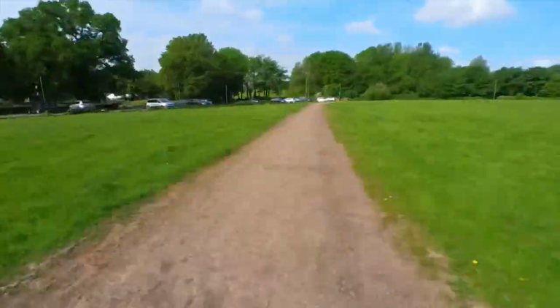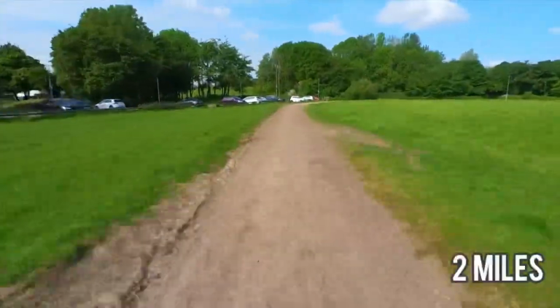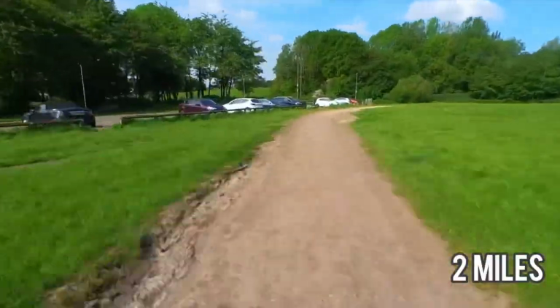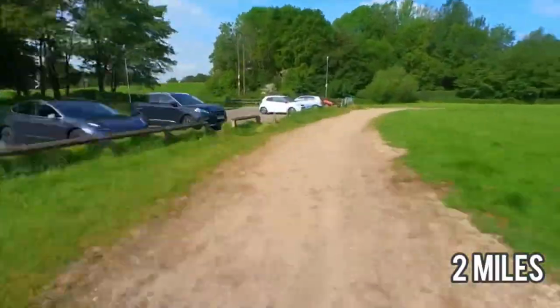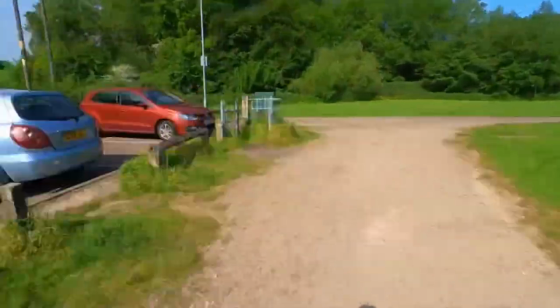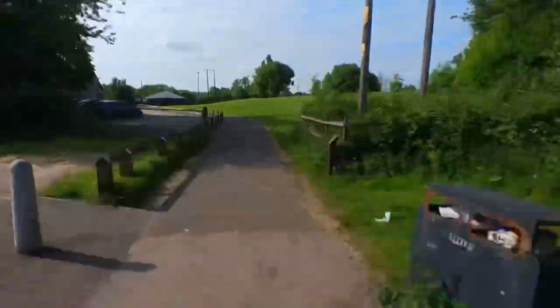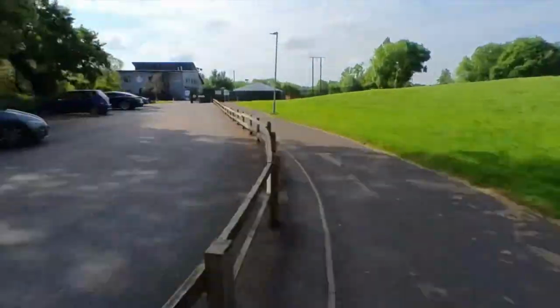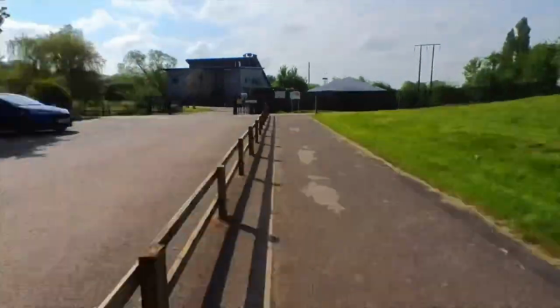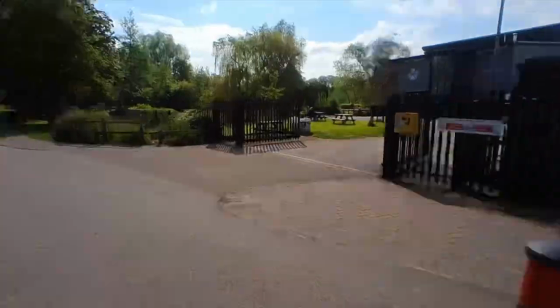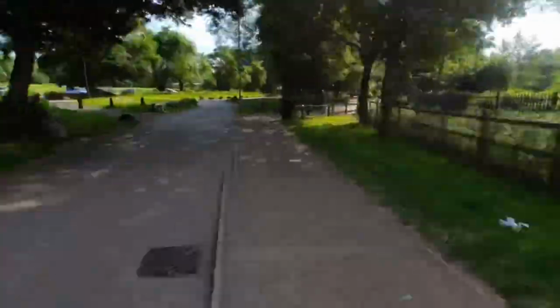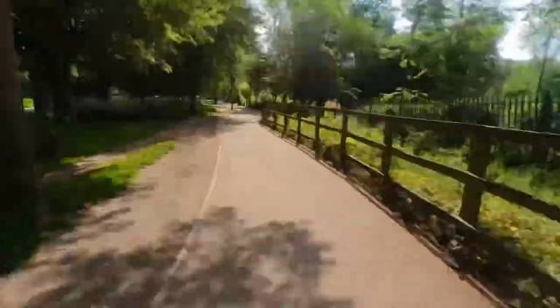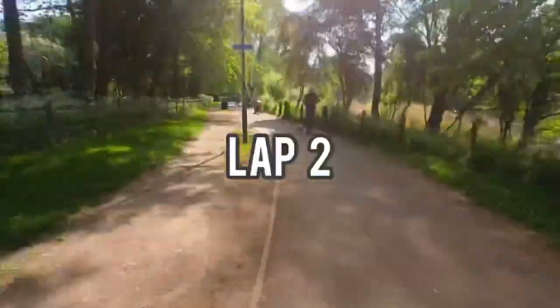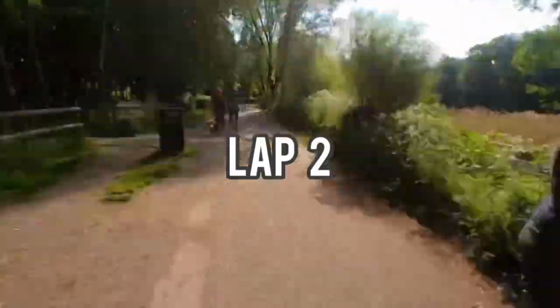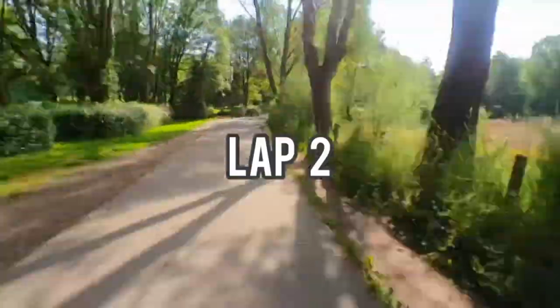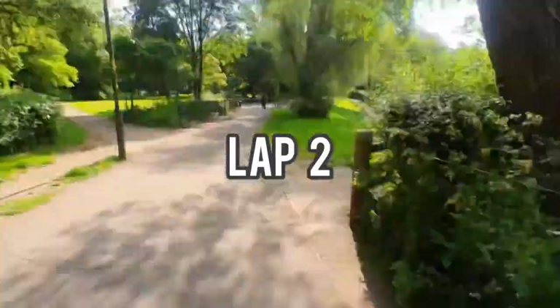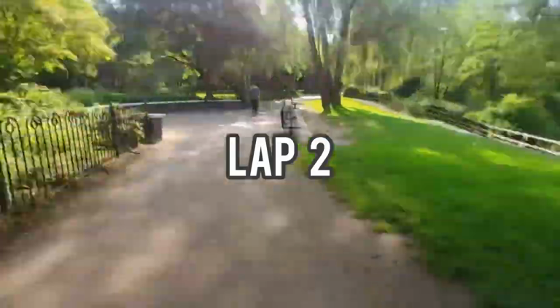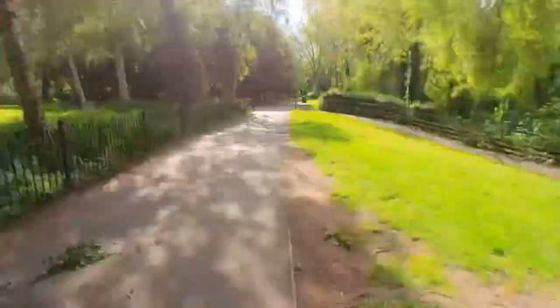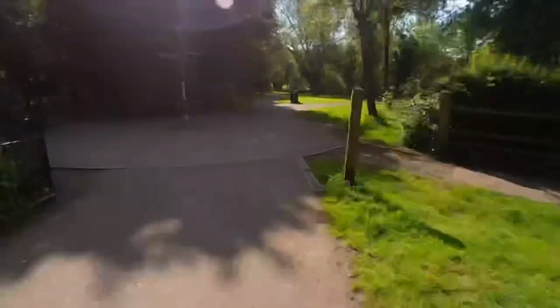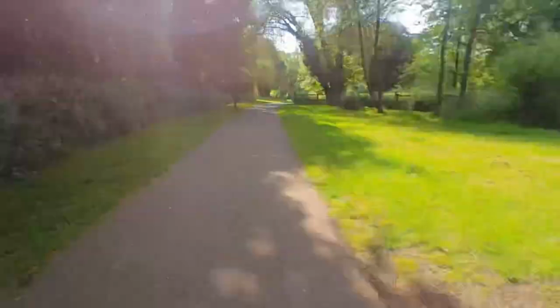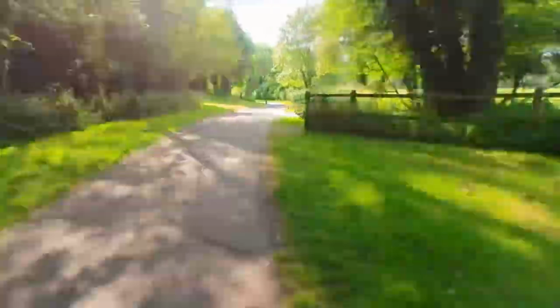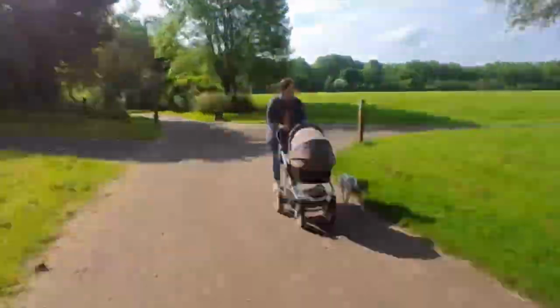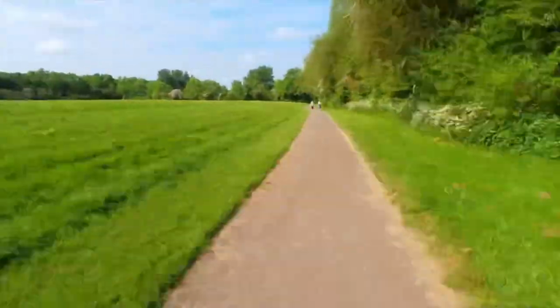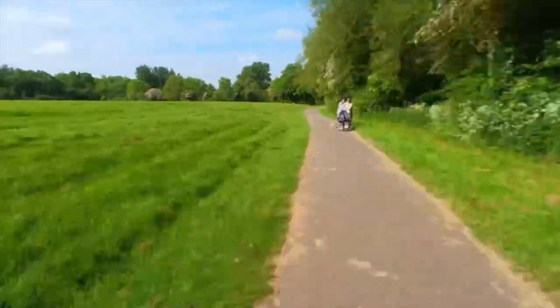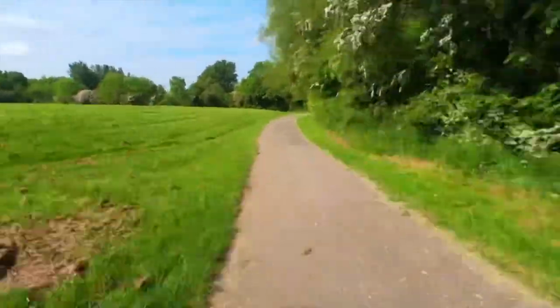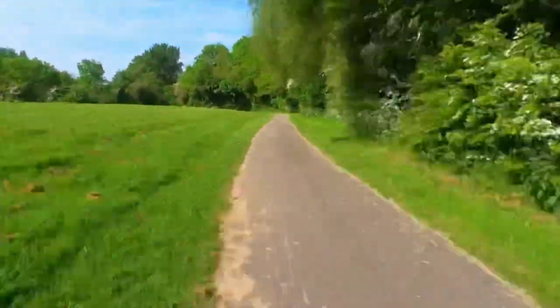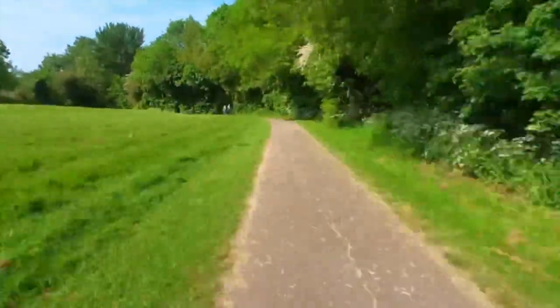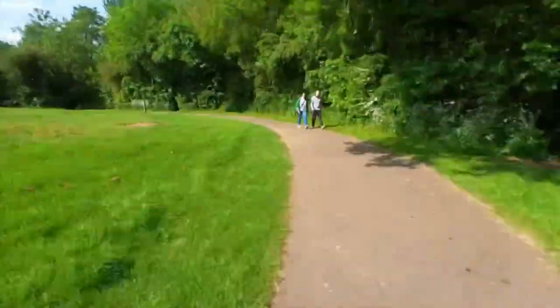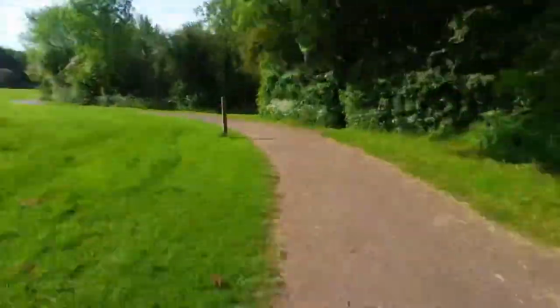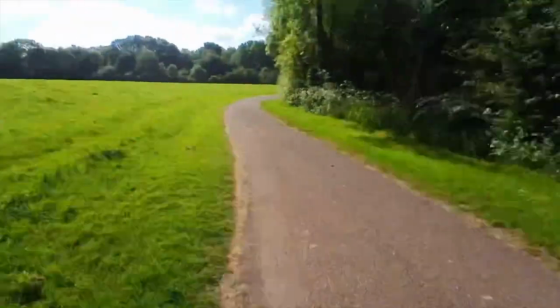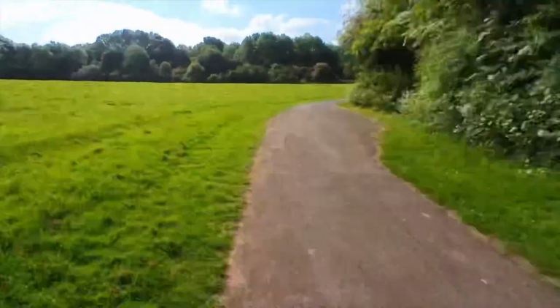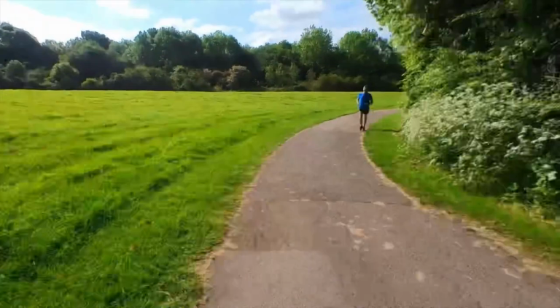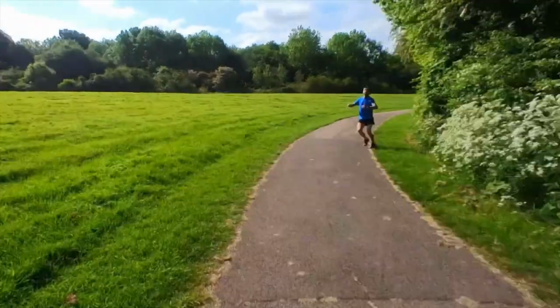We've now completed one lap and are about to head out on the second. Each lap heads past the old duck feeding platform and onto the higher path away from the lake. And yes, there is always someone who can't help but jump into the limelight when the camera comes out.